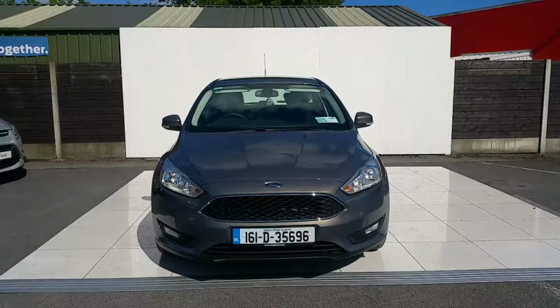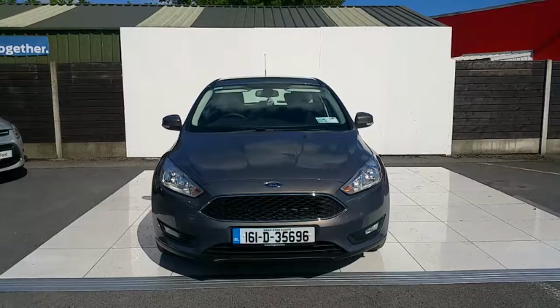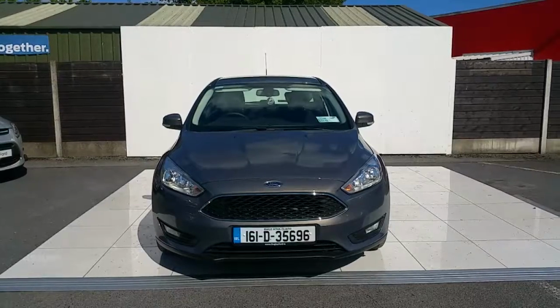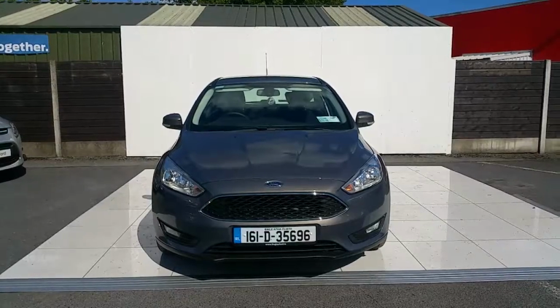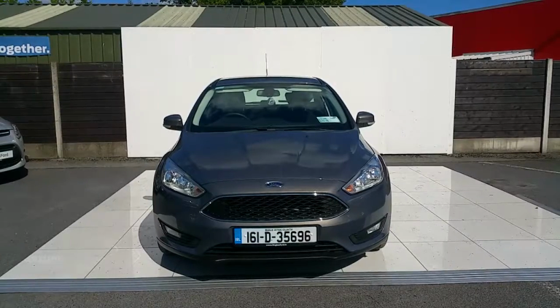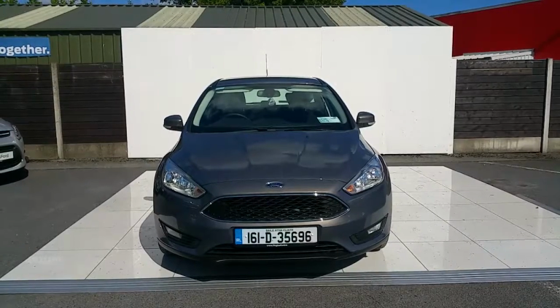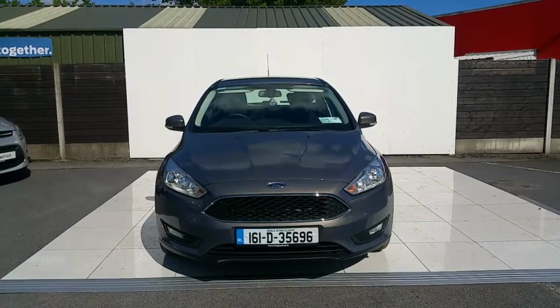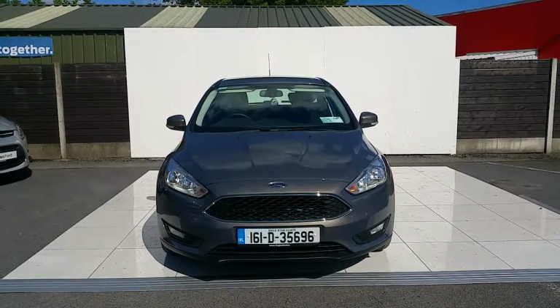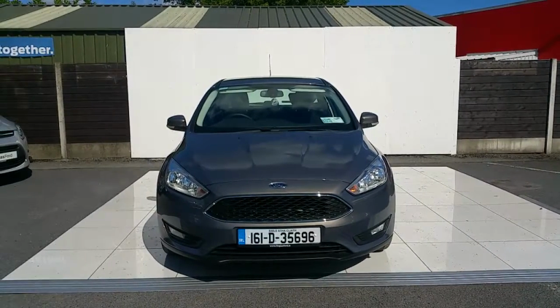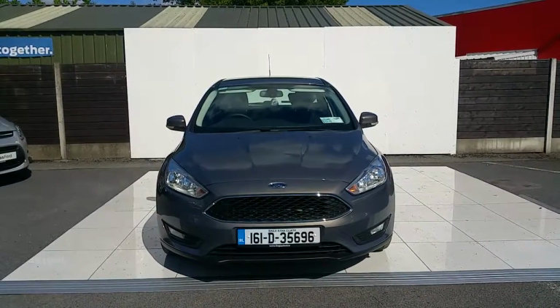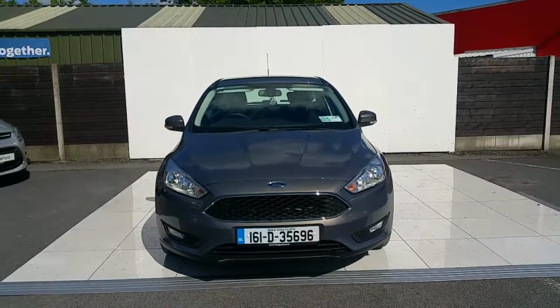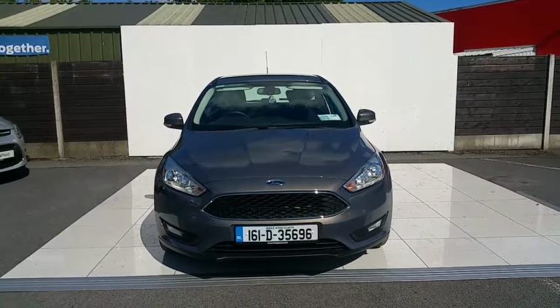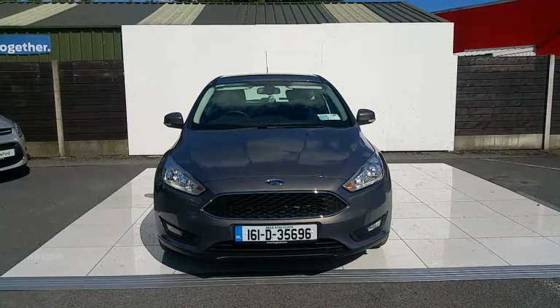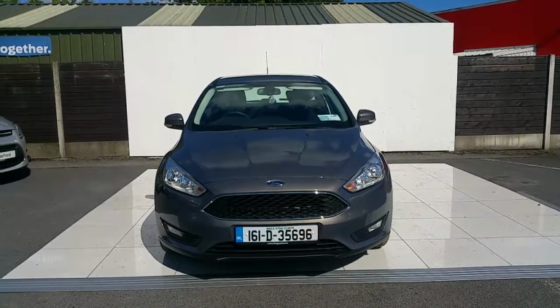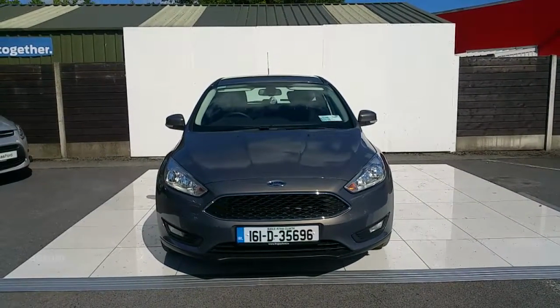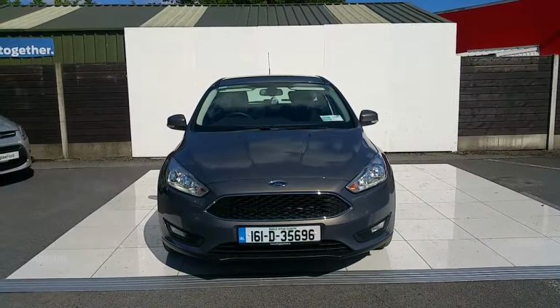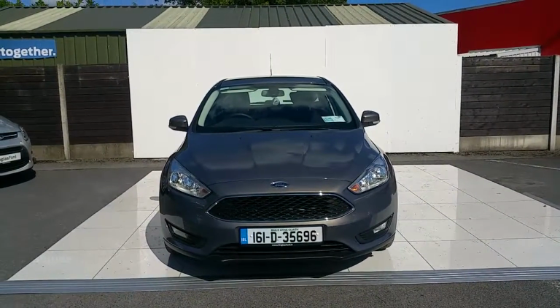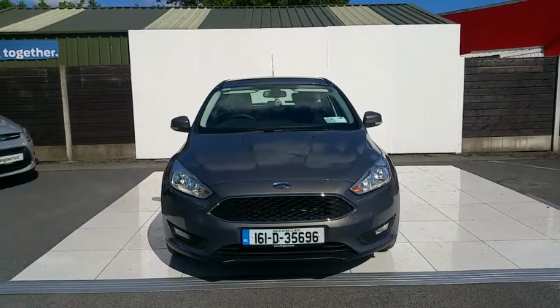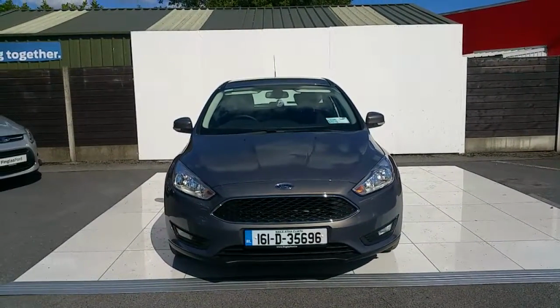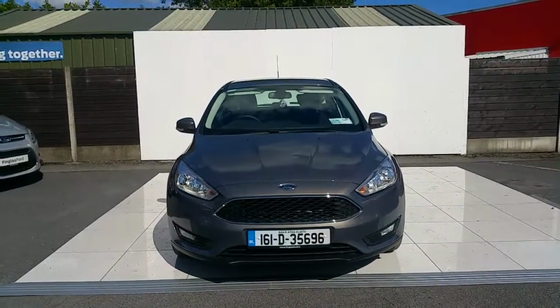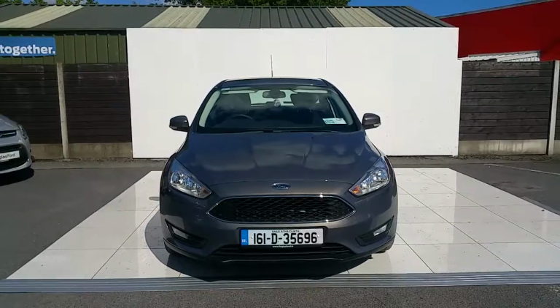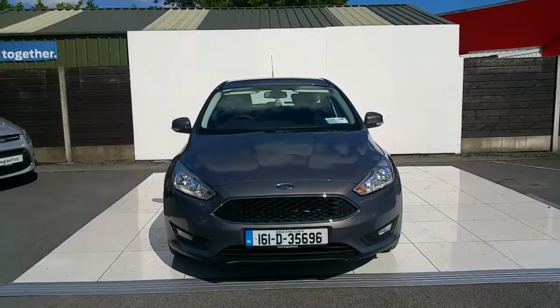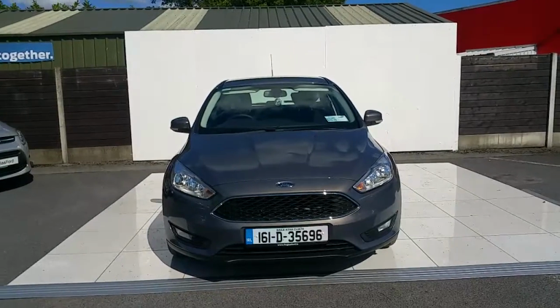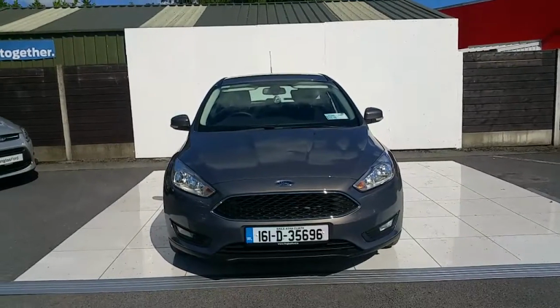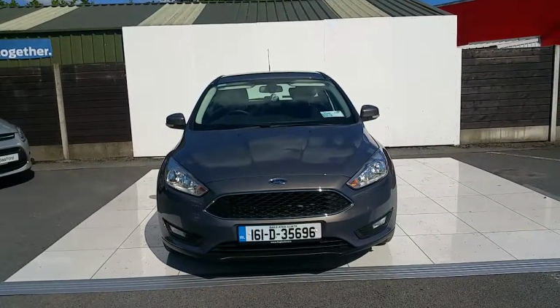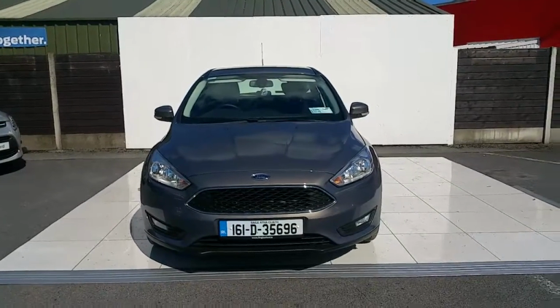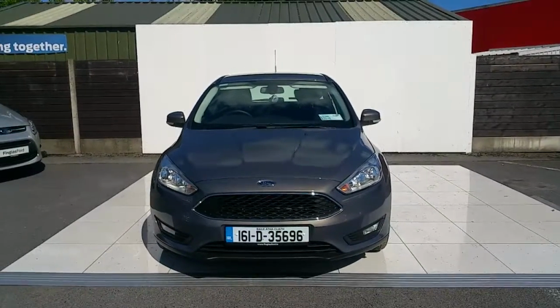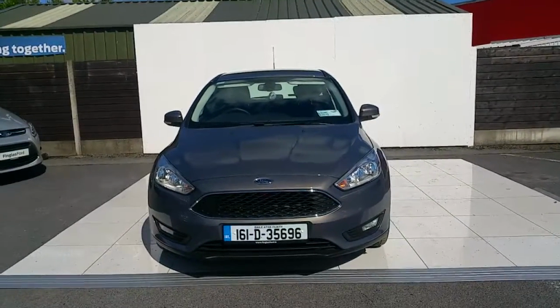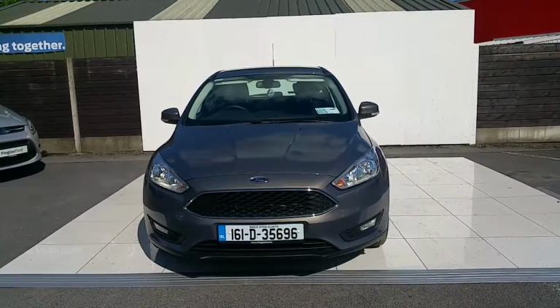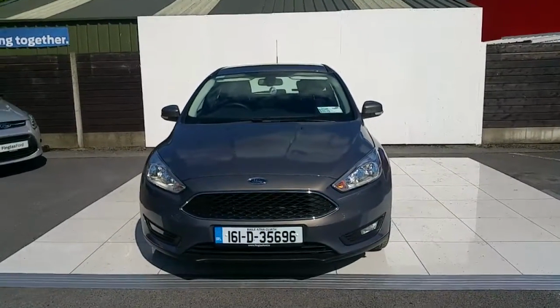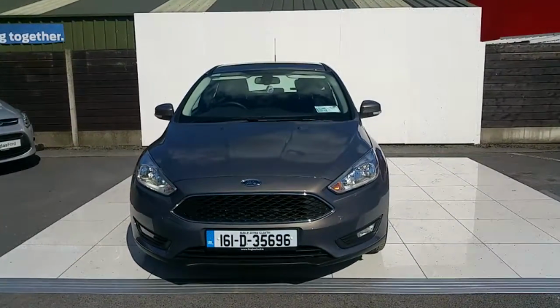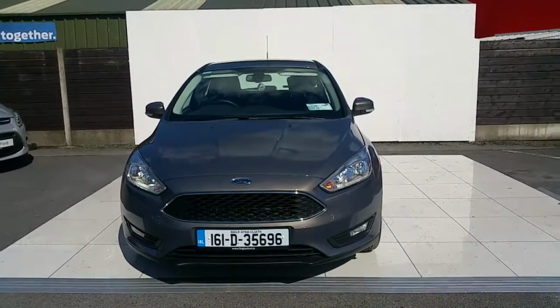Hi and welcome to Fingles Ford Used Cars Online. Today I want to show you a 161 Focus Style 5 Door 1.6, 95 brake horsepower.